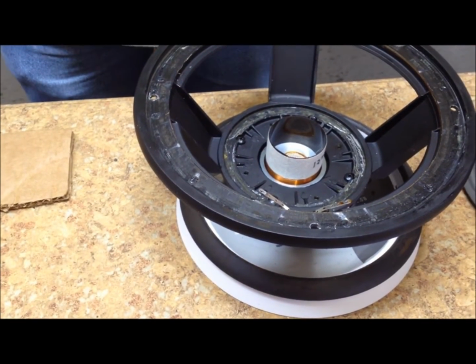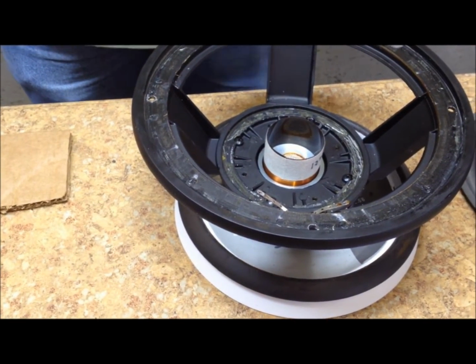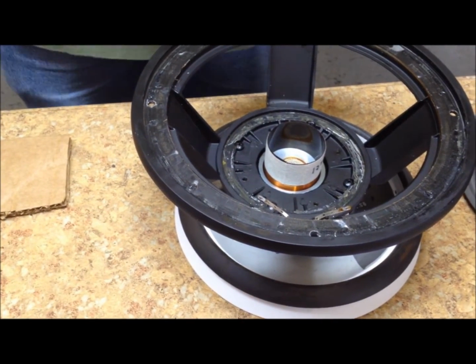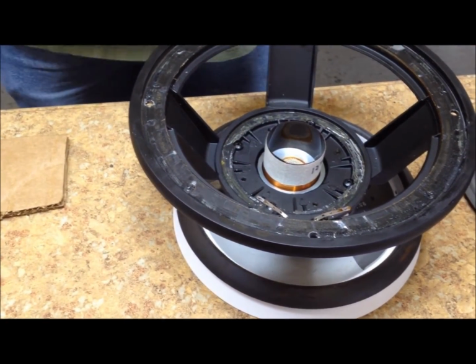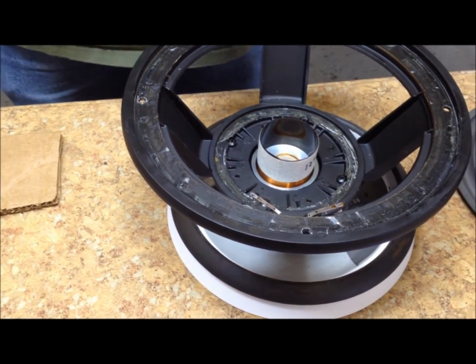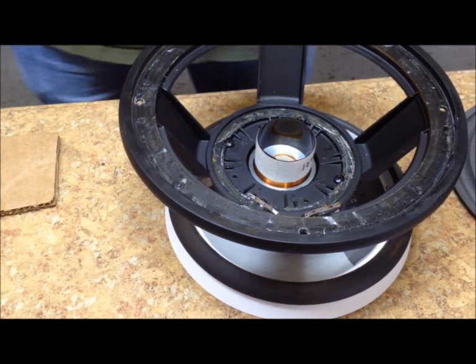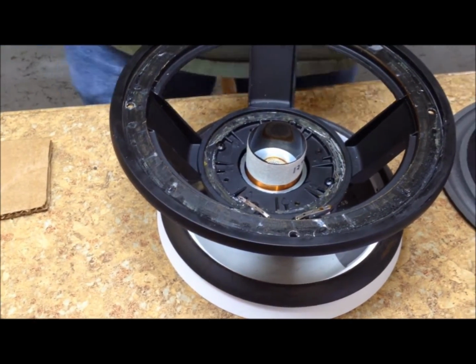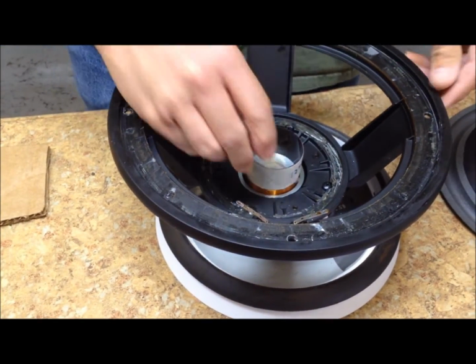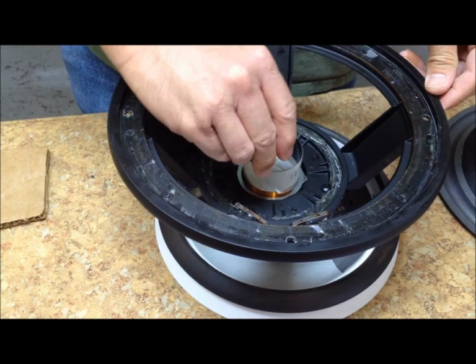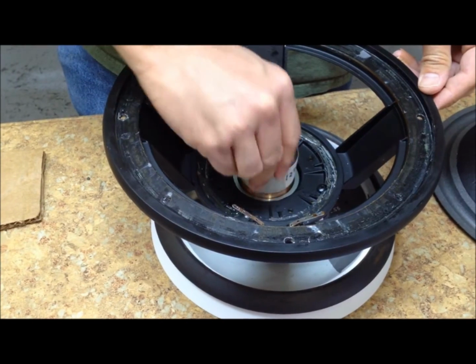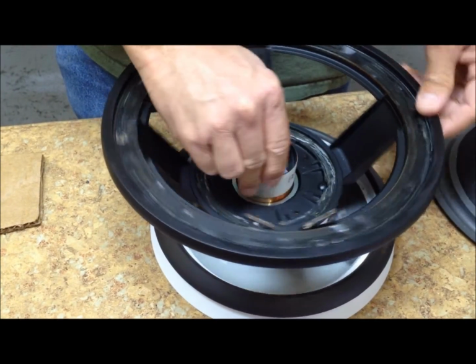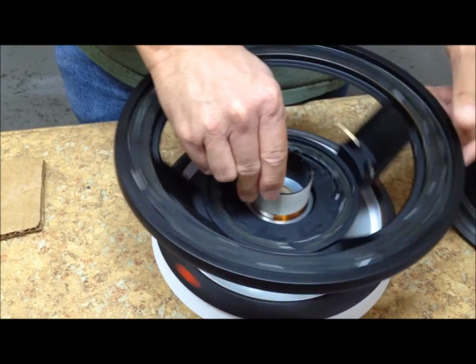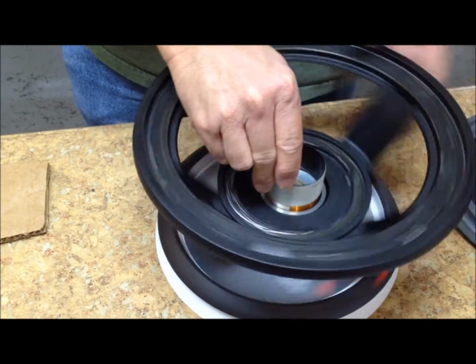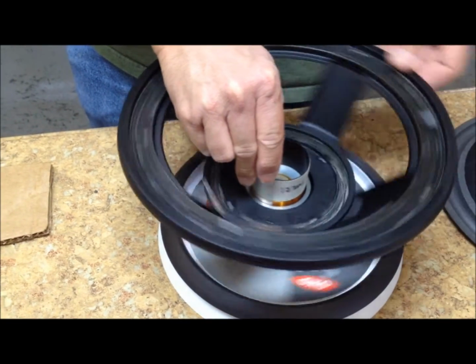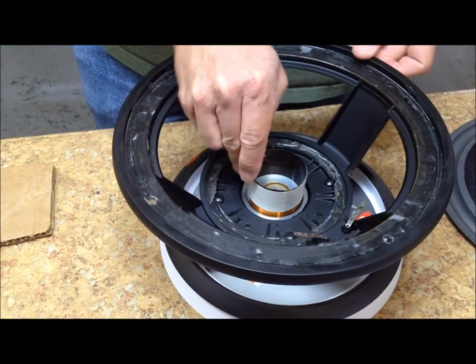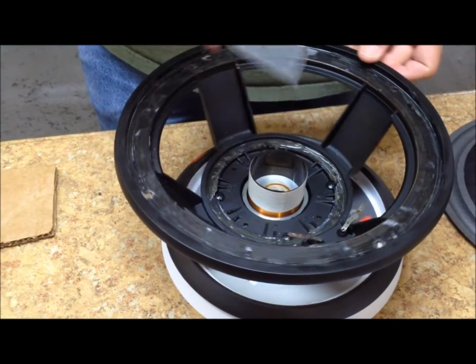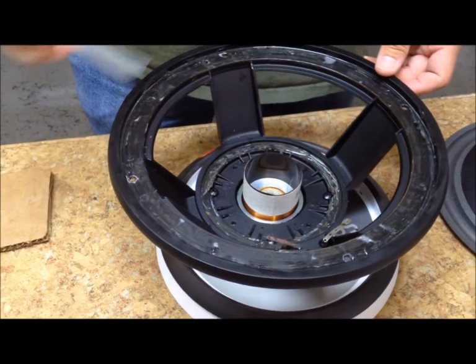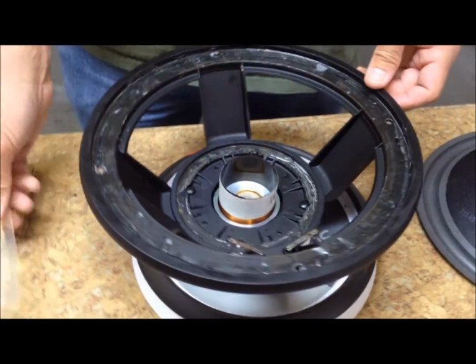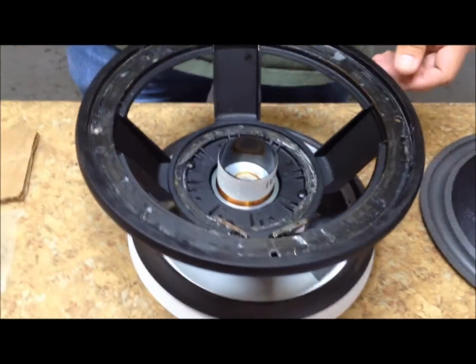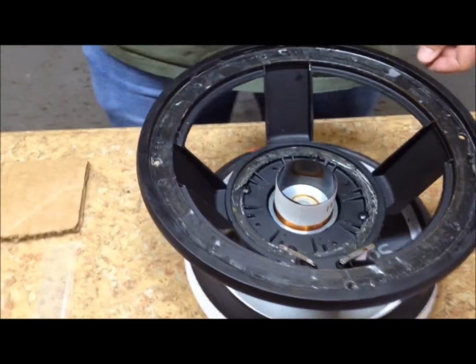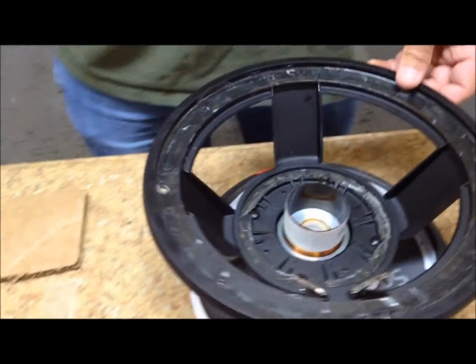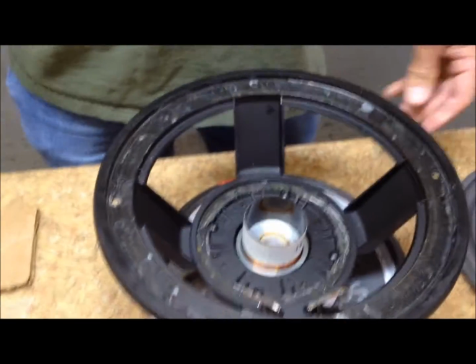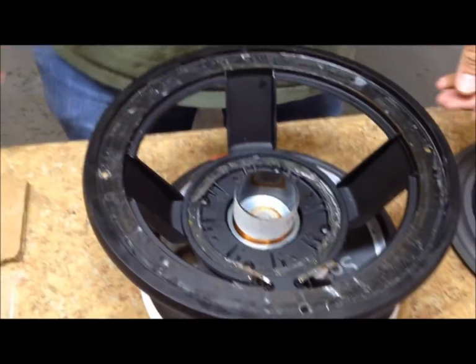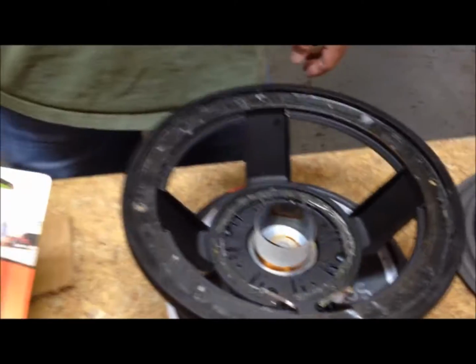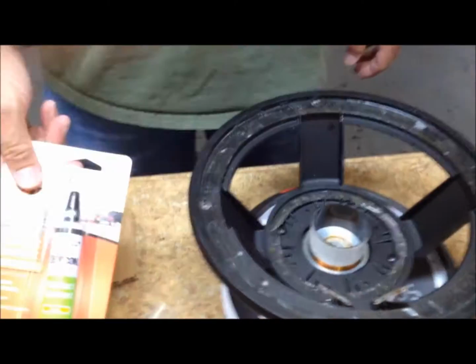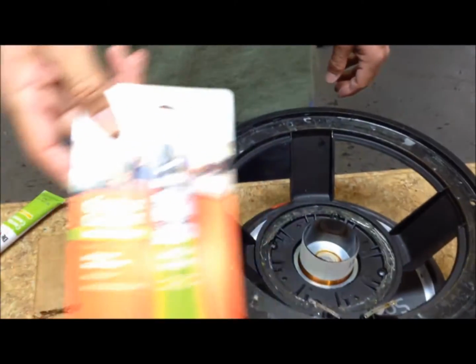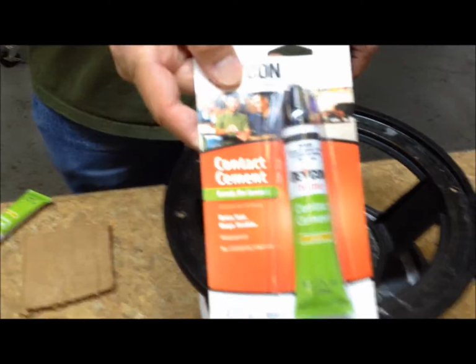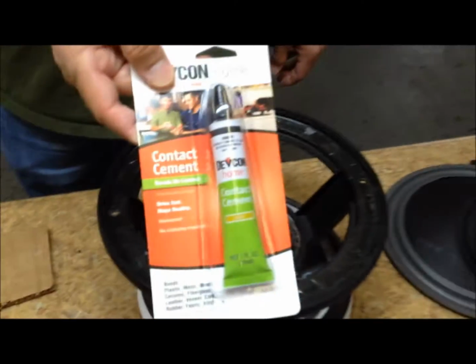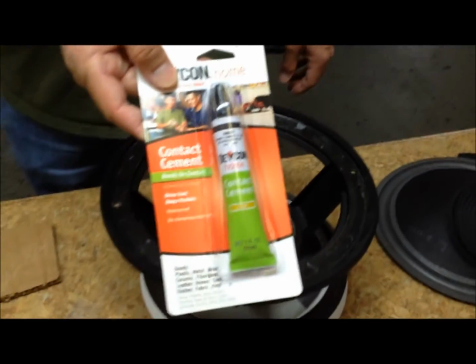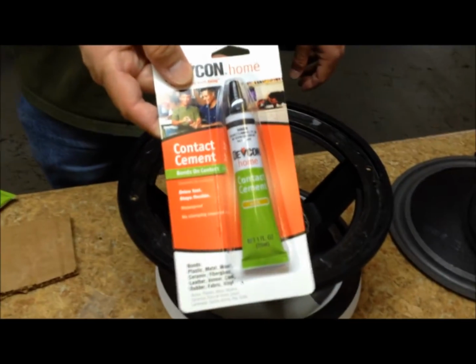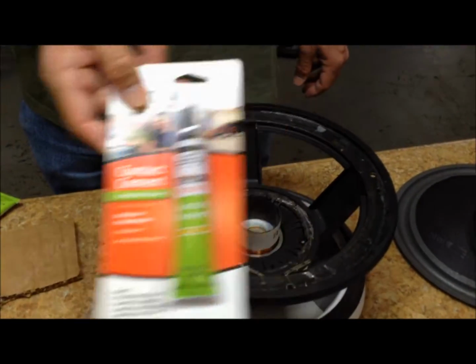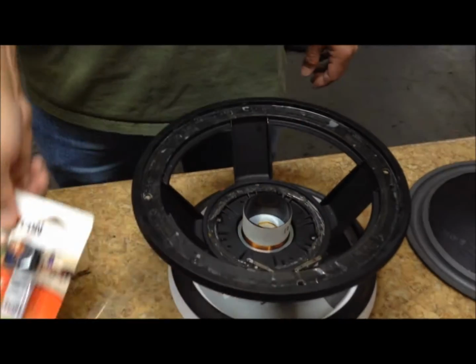Take a piece of shim material, wipe it clean, and insert it around the outside of the voice coil to make sure that the coil doesn't scratch on the outside and that there is enough clearance space.